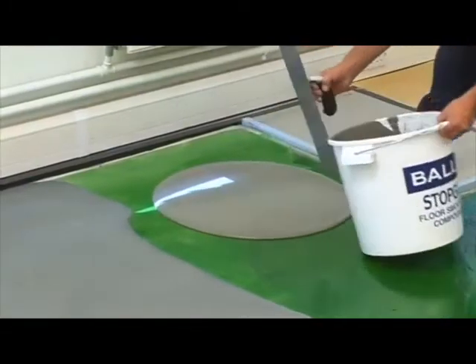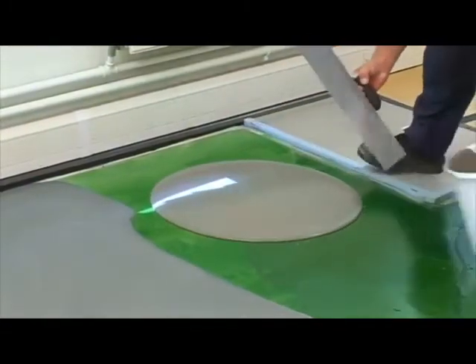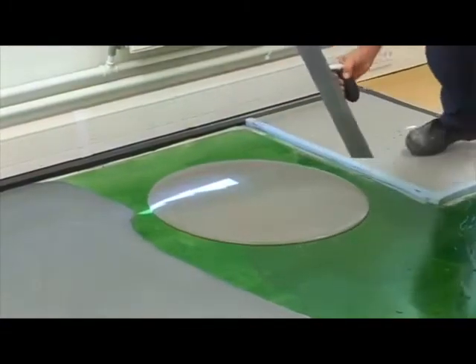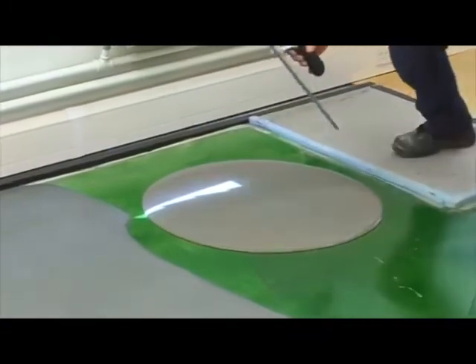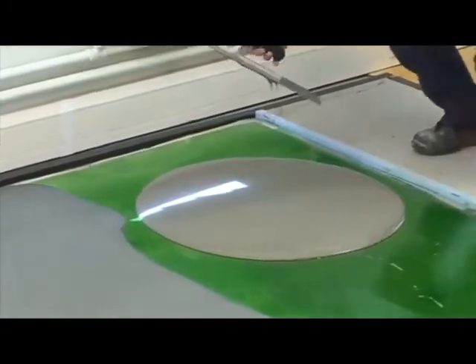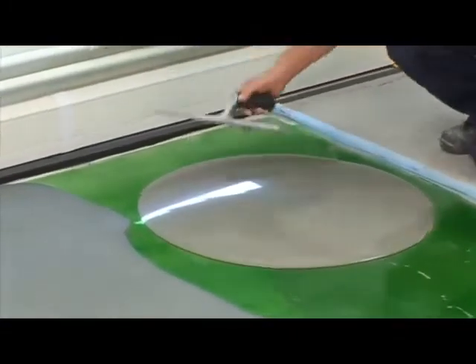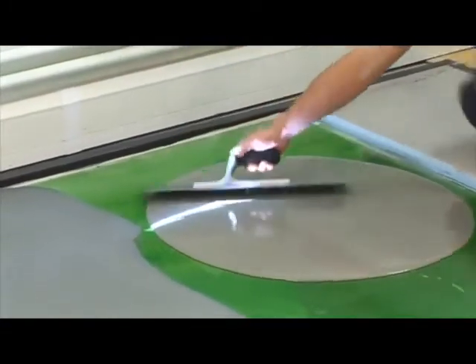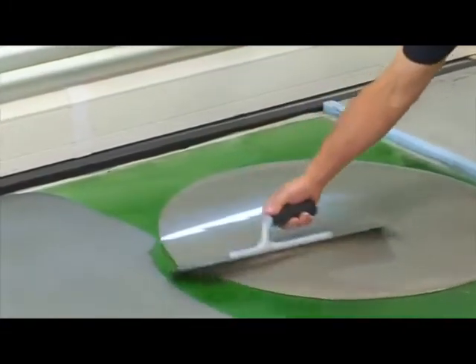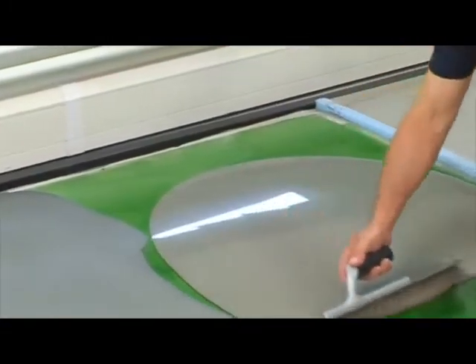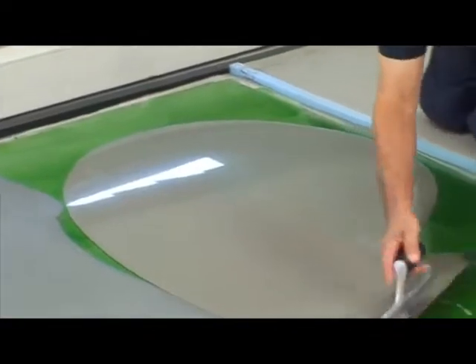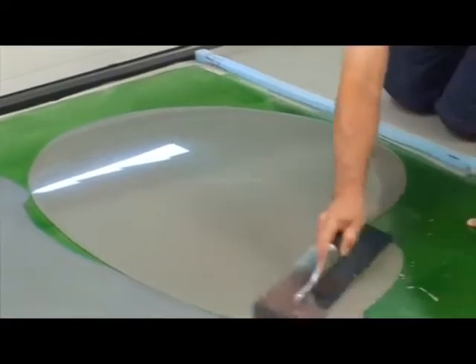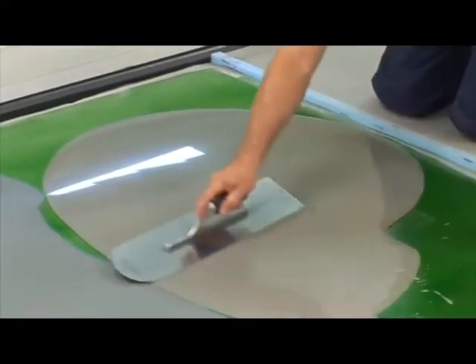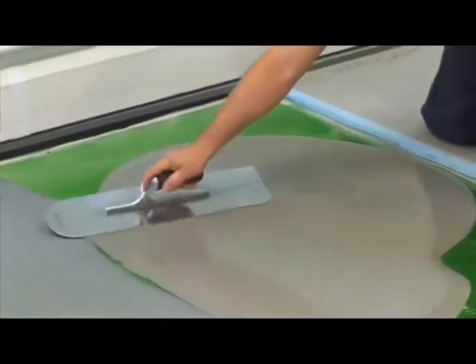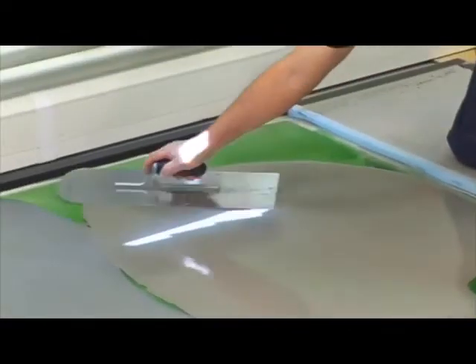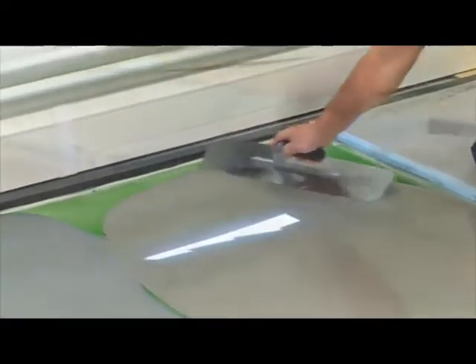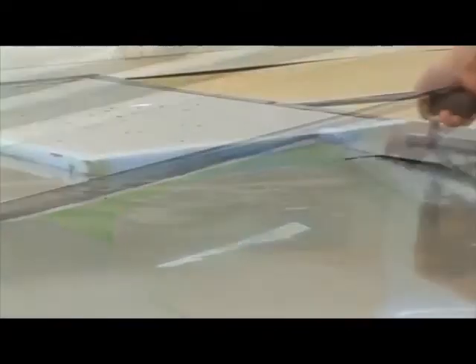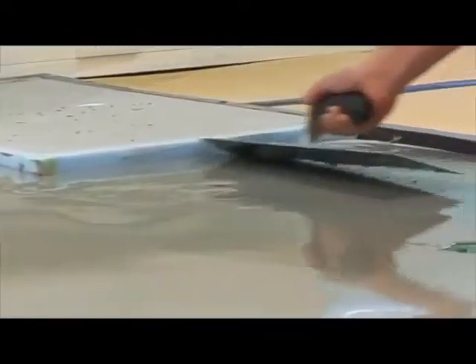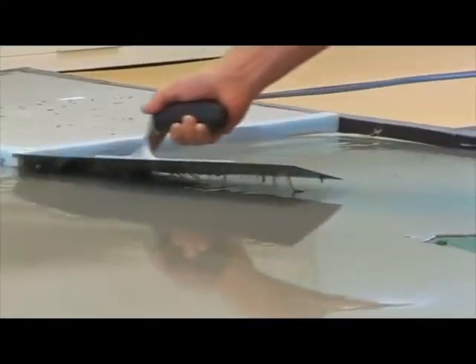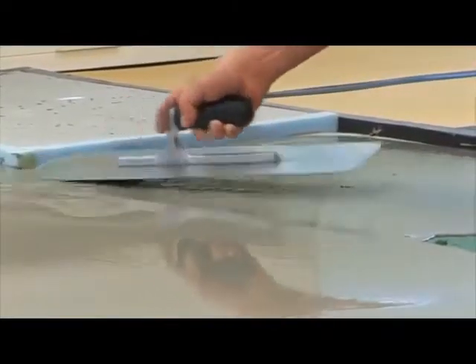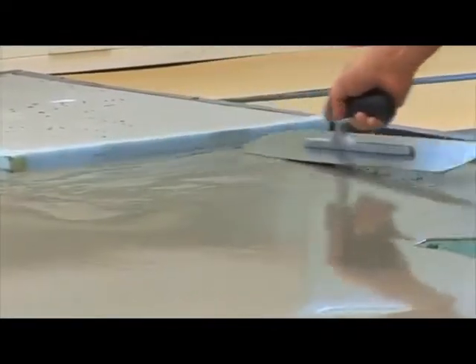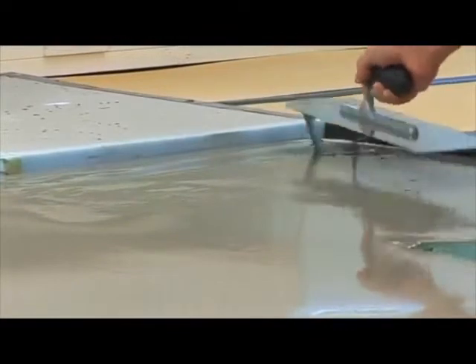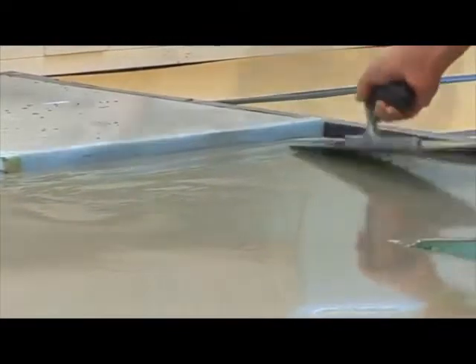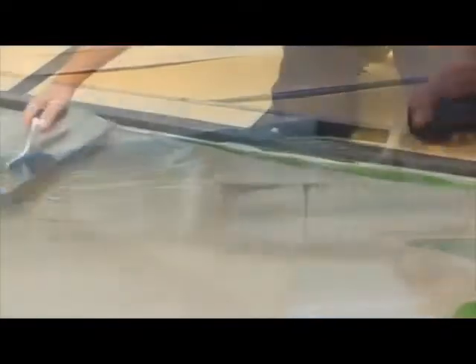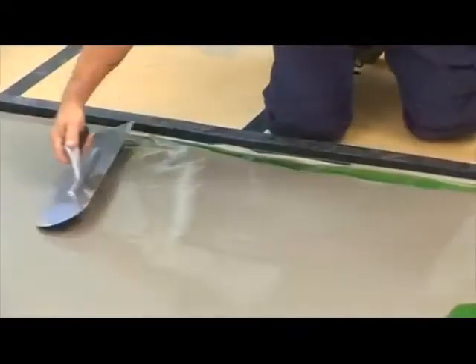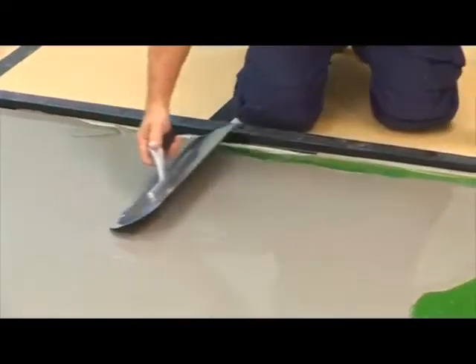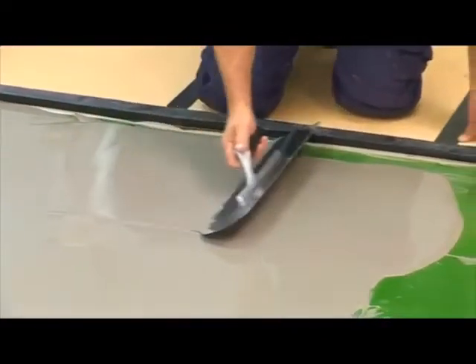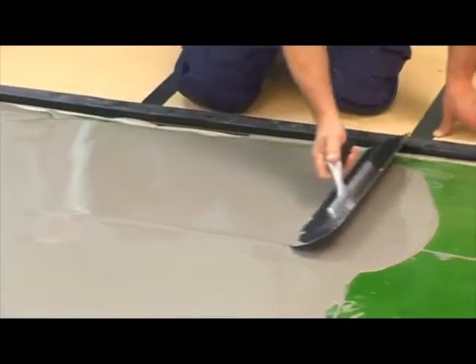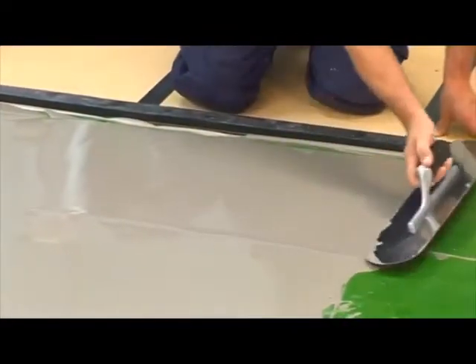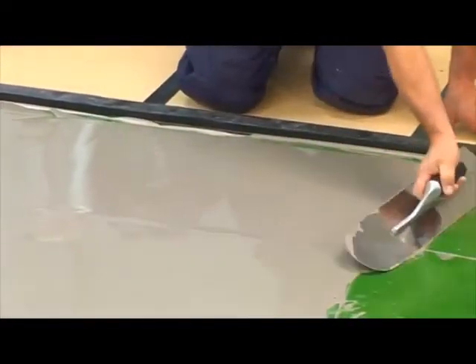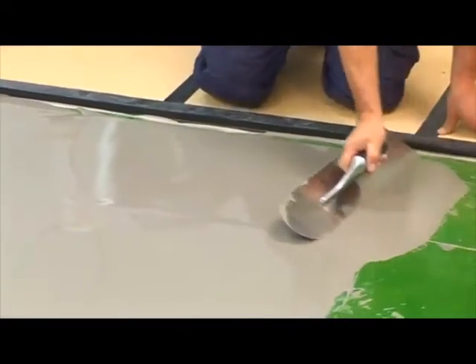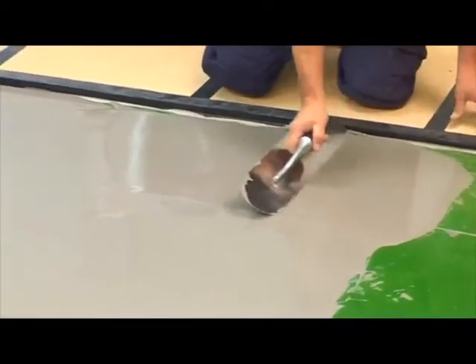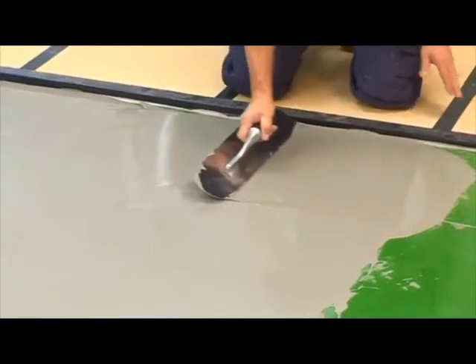Allow the material to flow and attain a smooth finish. Minimal work with a smoothing trowel is required. The mixed material should be applied at thicknesses between two and six millimeters, but can be taken down to a feathered edge if required.